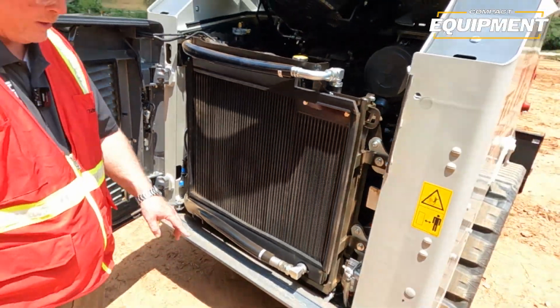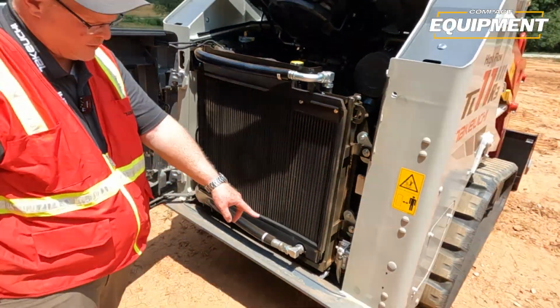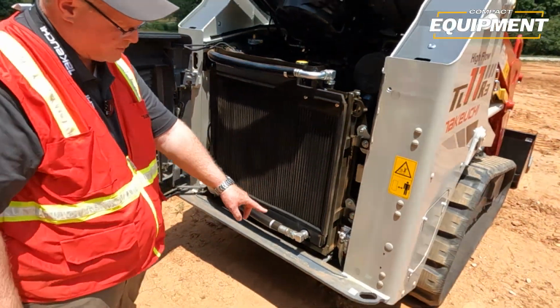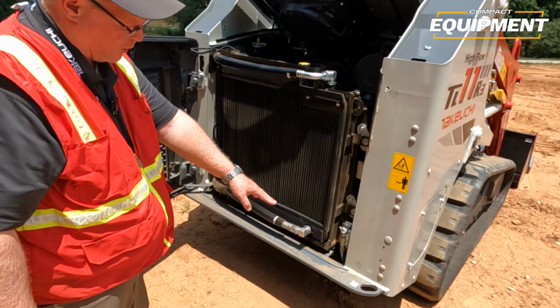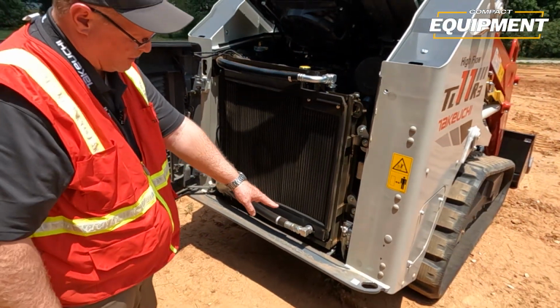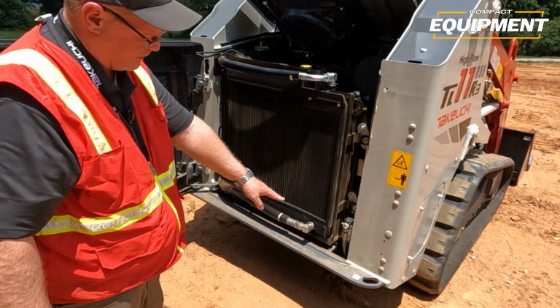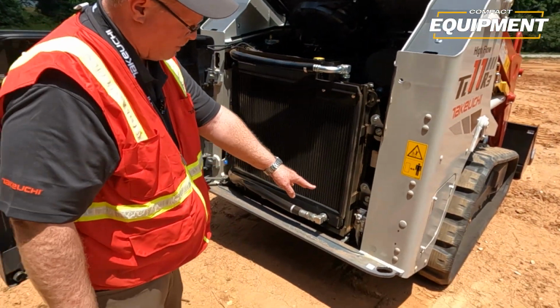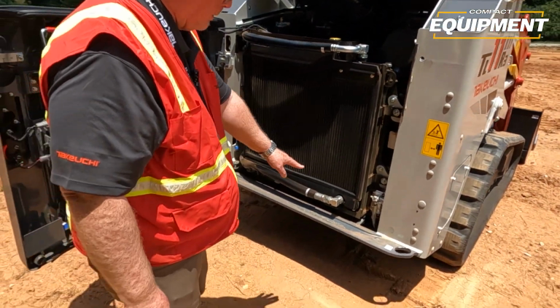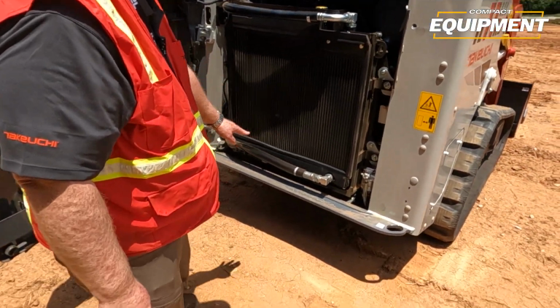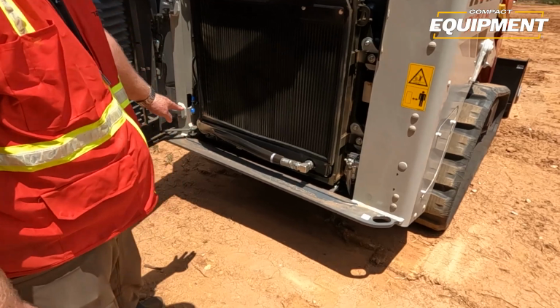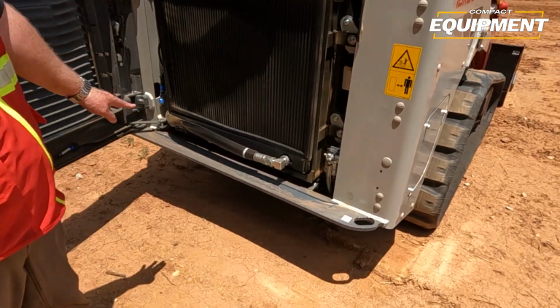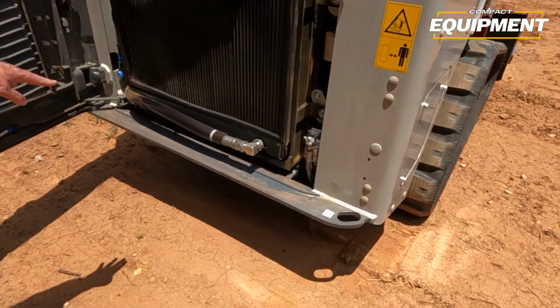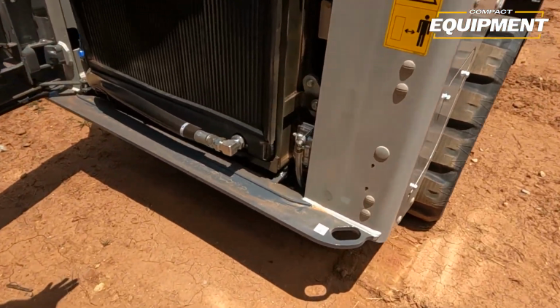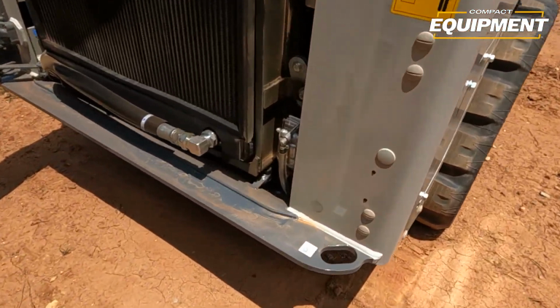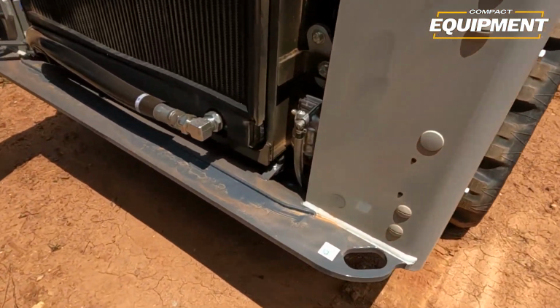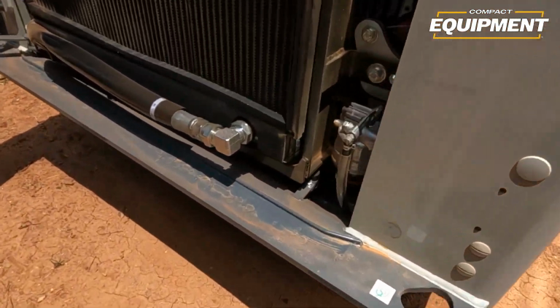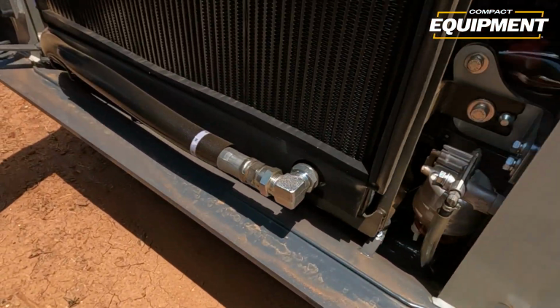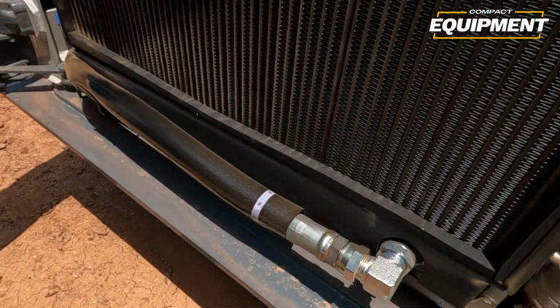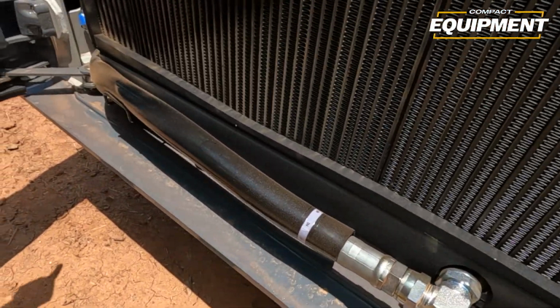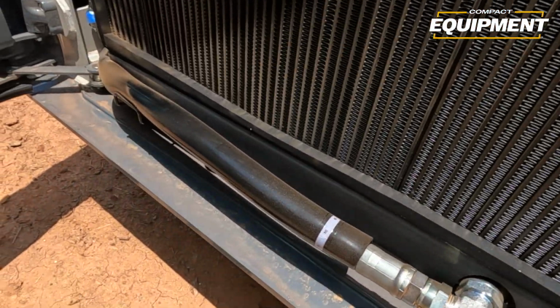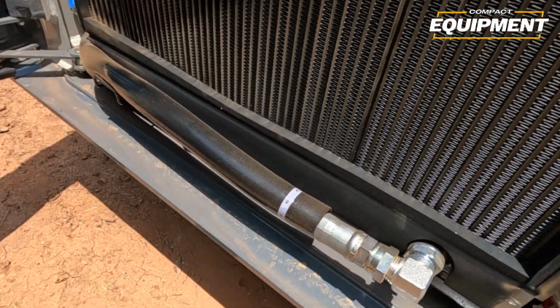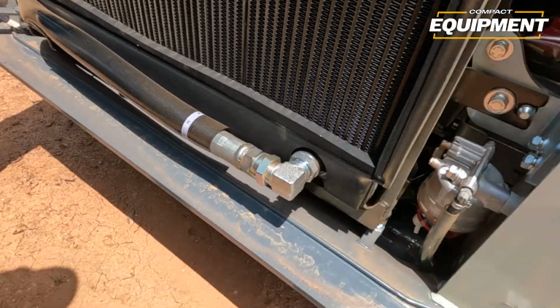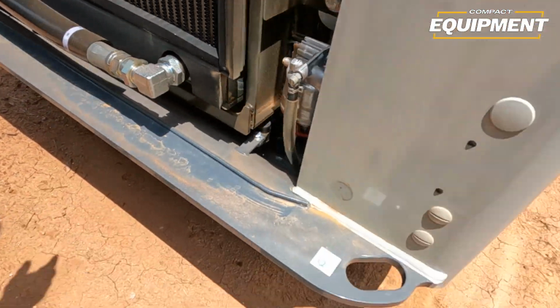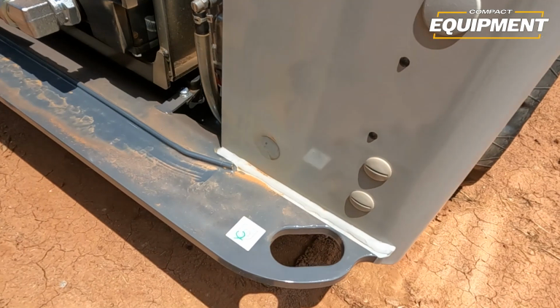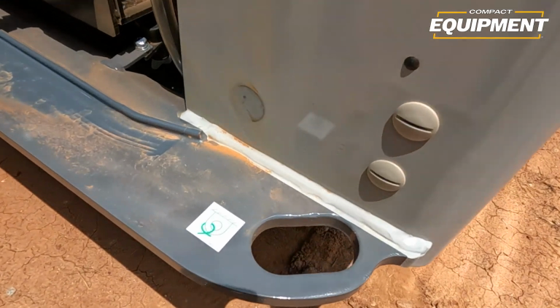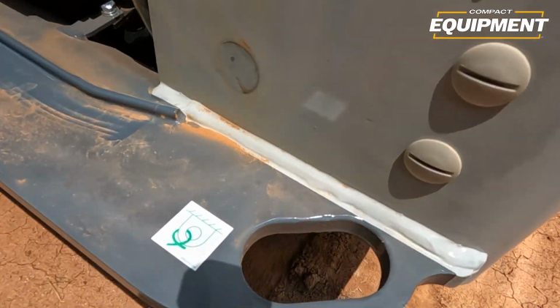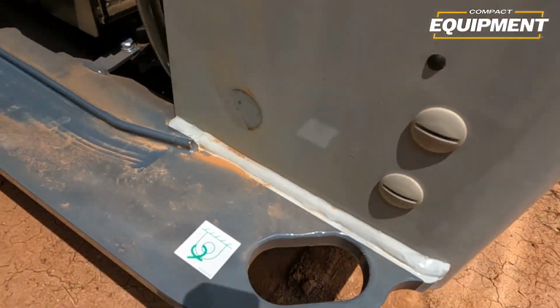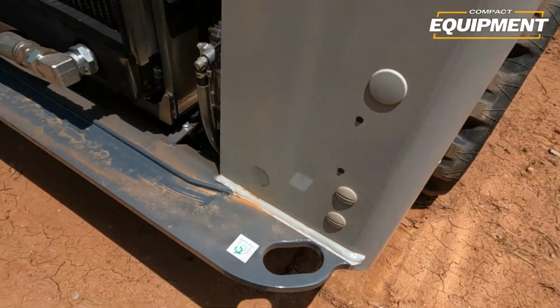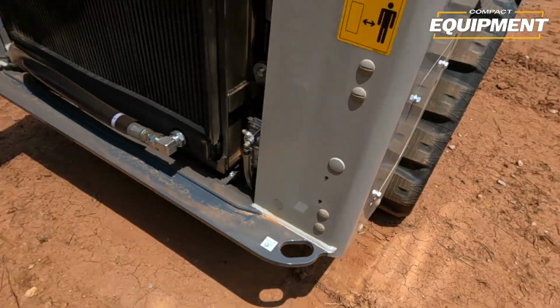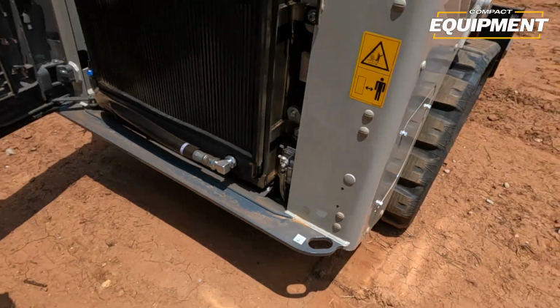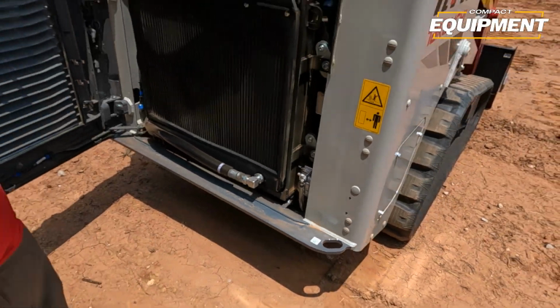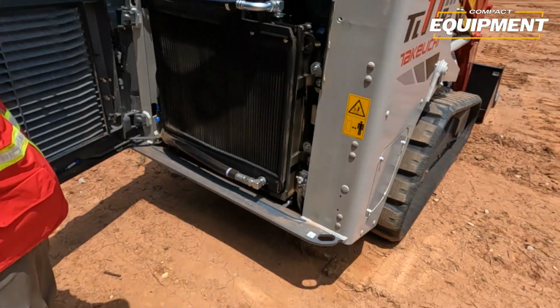You'll also notice with the door open you can see the rear bumper that we have on the machine to protect the rear. It also has very large tie-down points on it as well, so it makes it easy to secure the machine when you're loading it on the trailer.